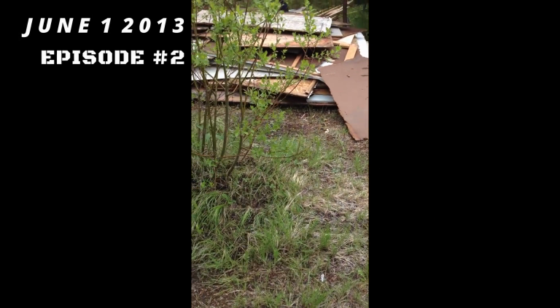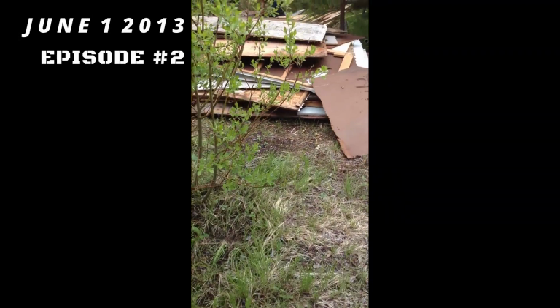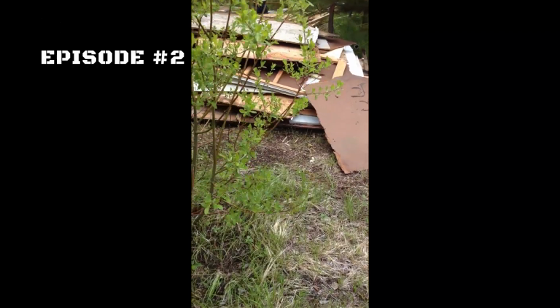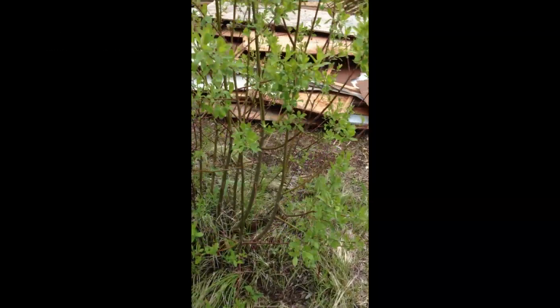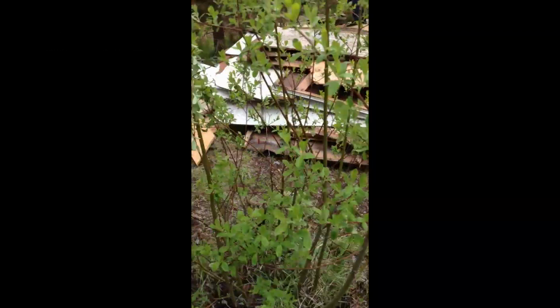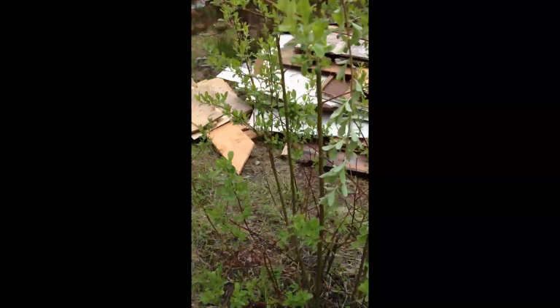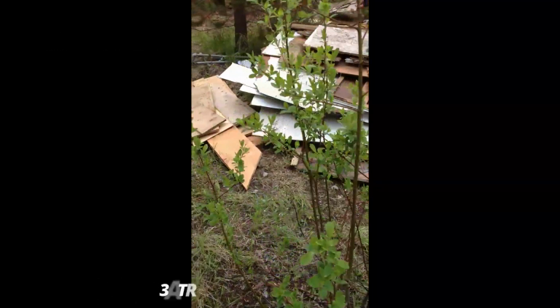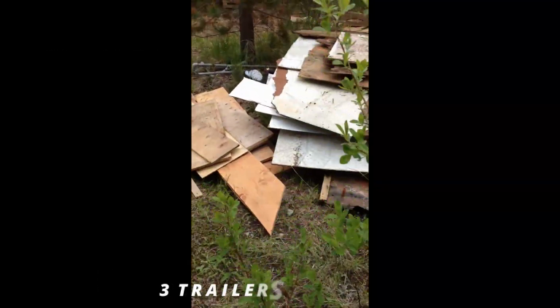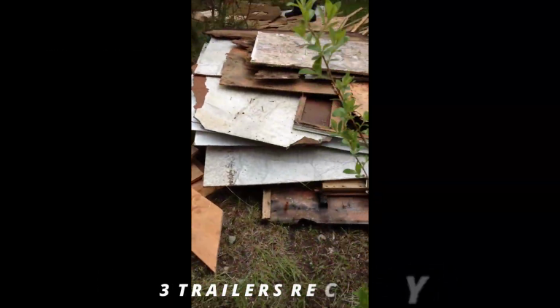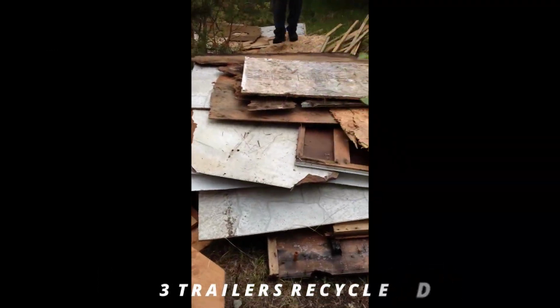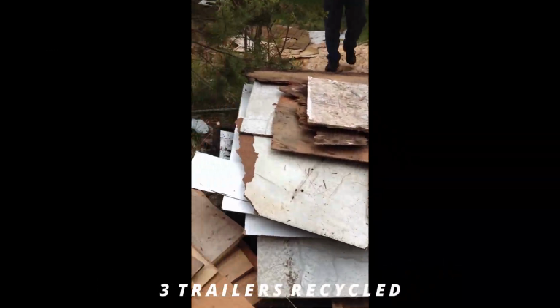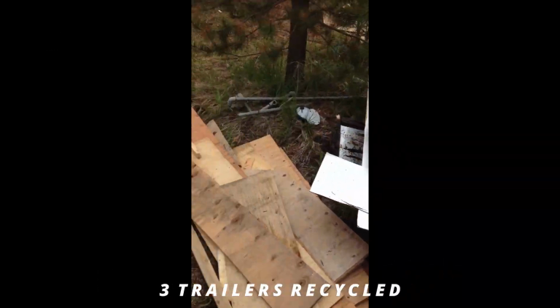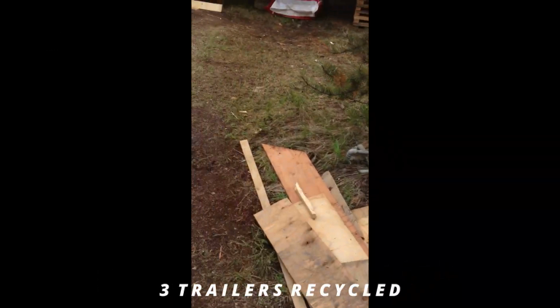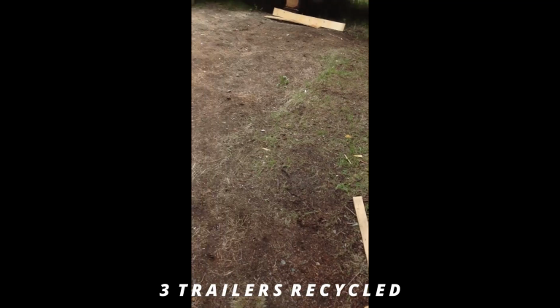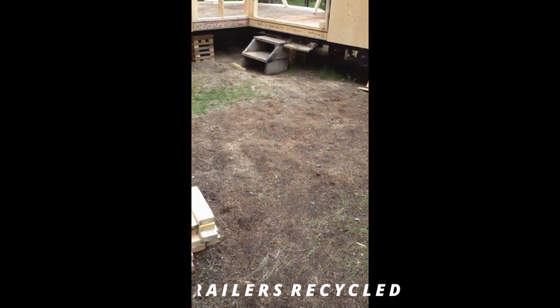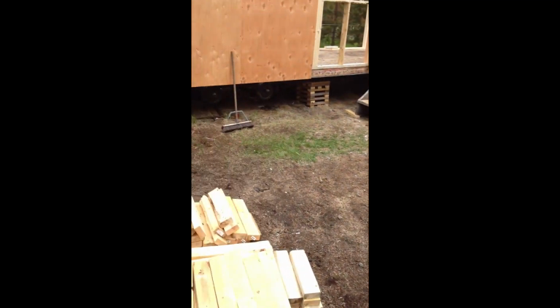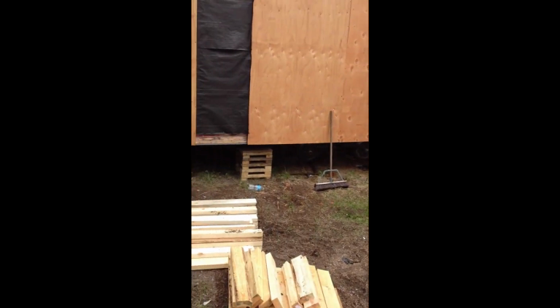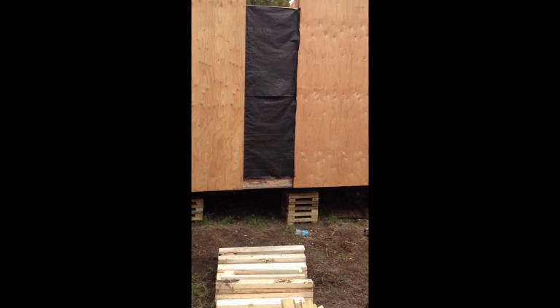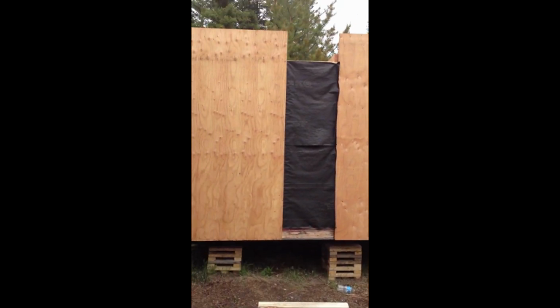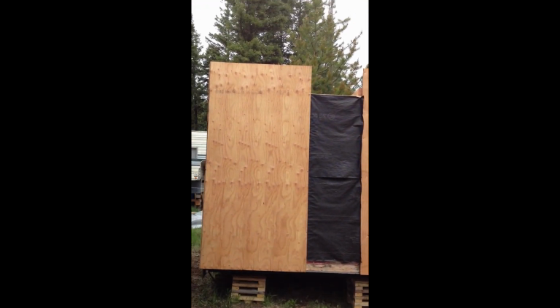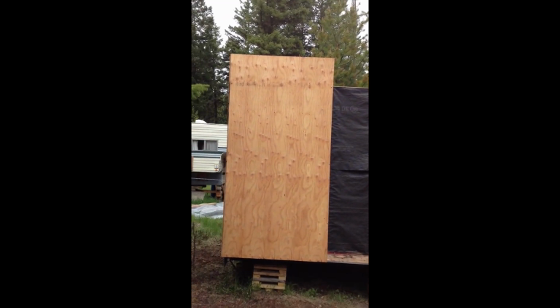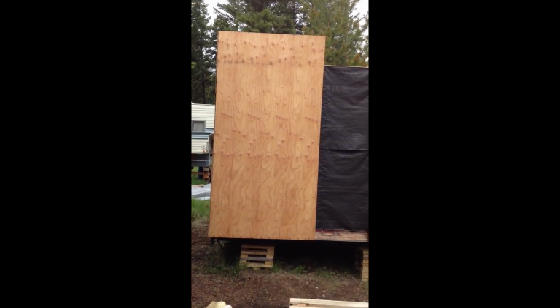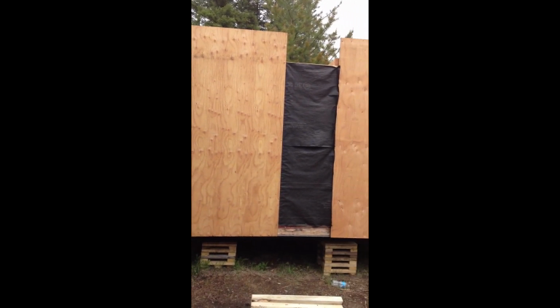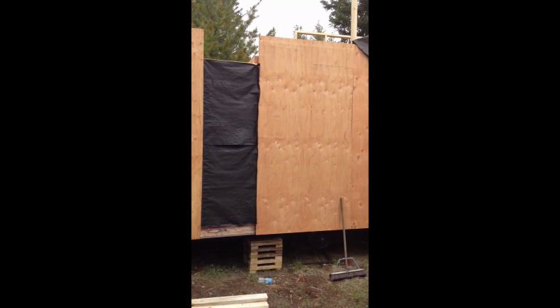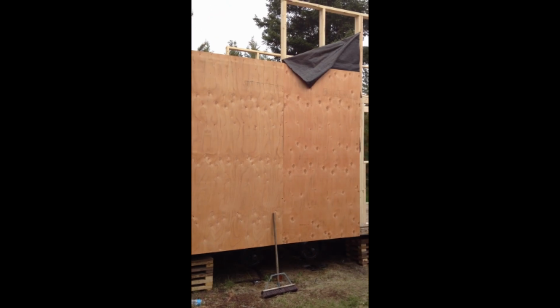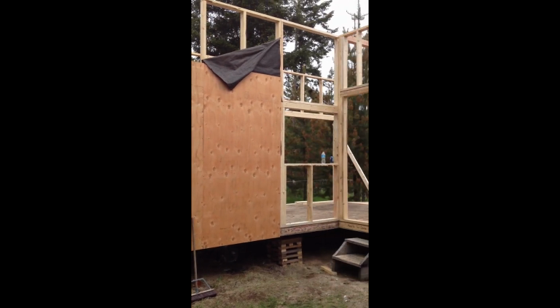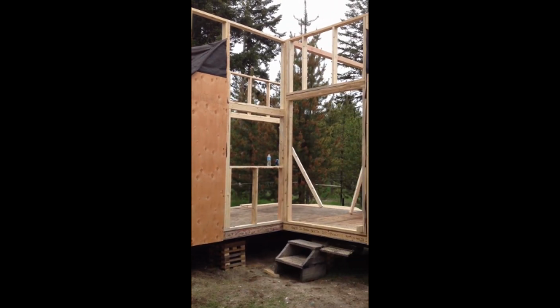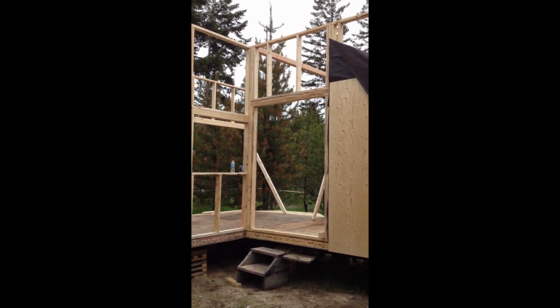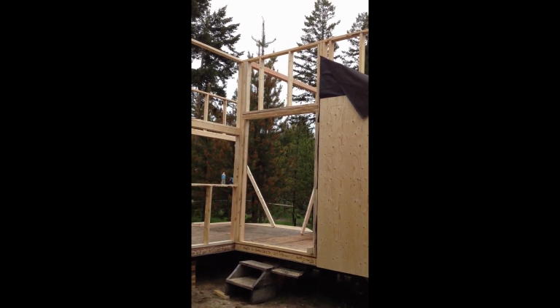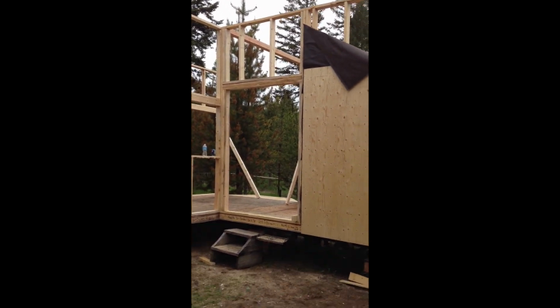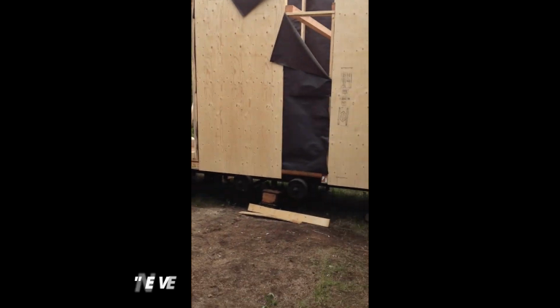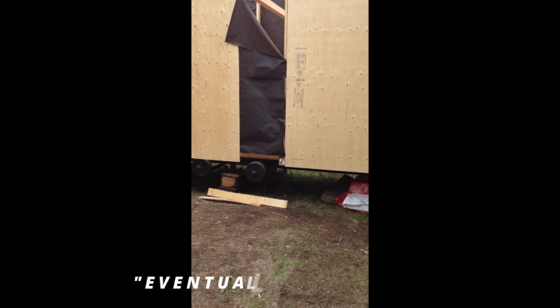This is all the scrap lumber from the travel trailers that were torn apart in order to make two tiny houses — one tiny house on two trailers.